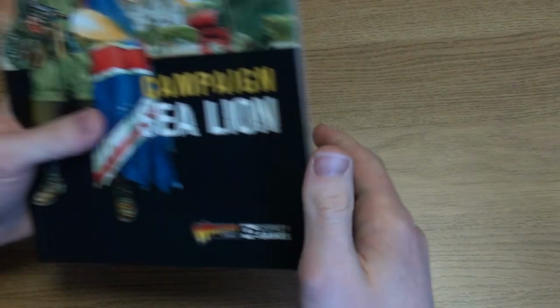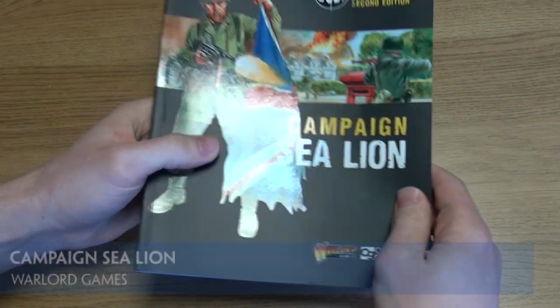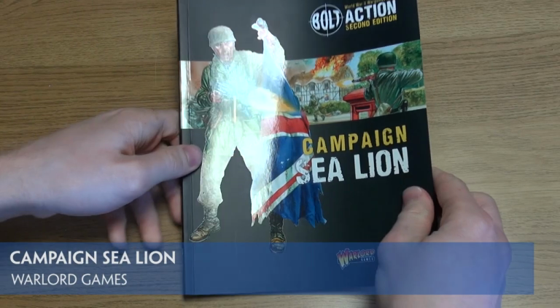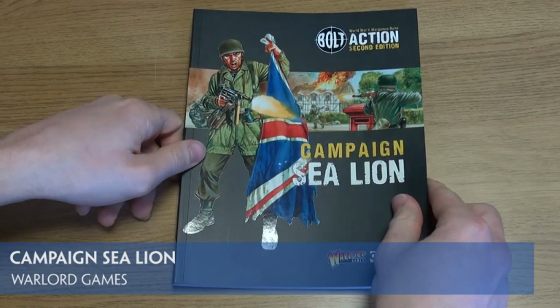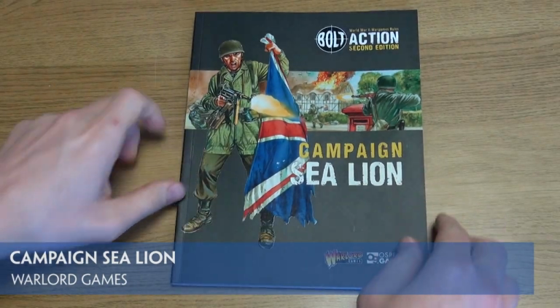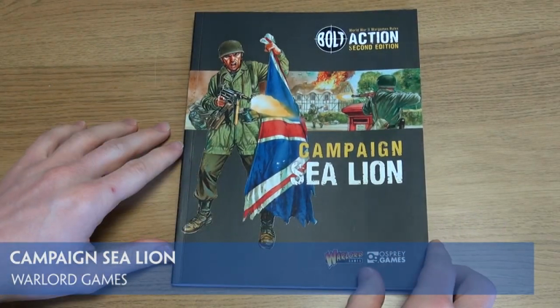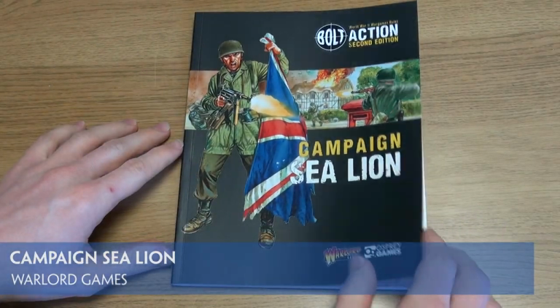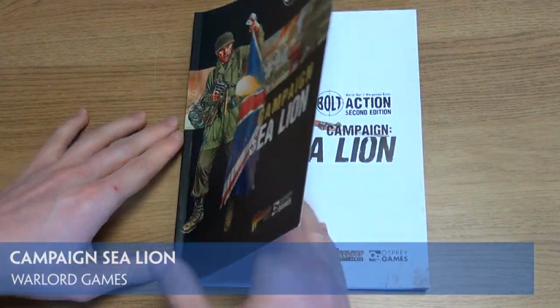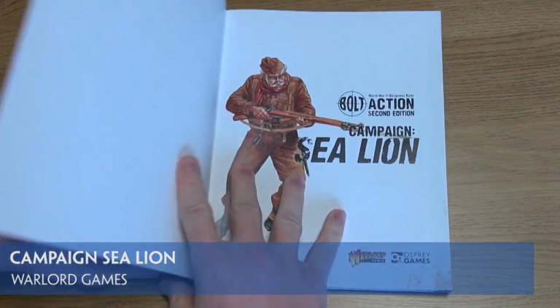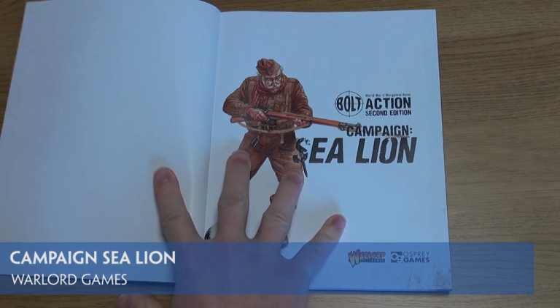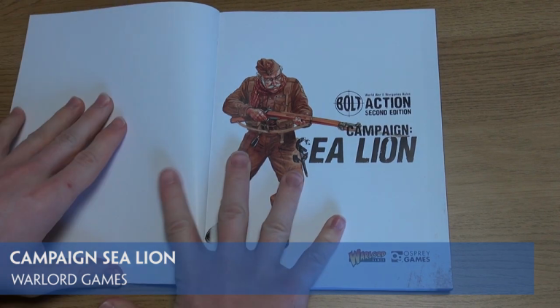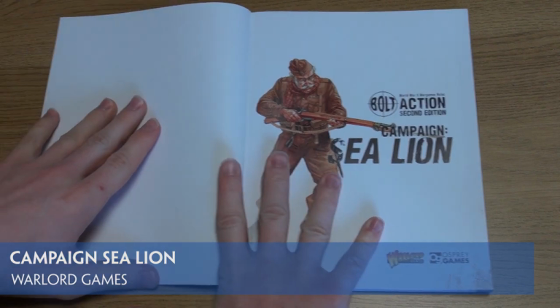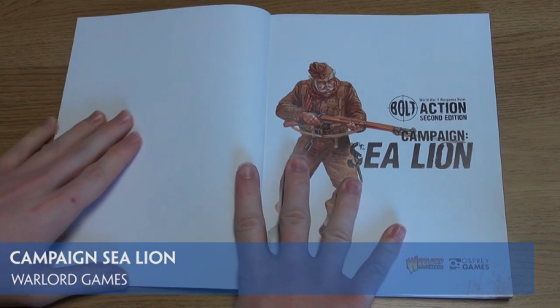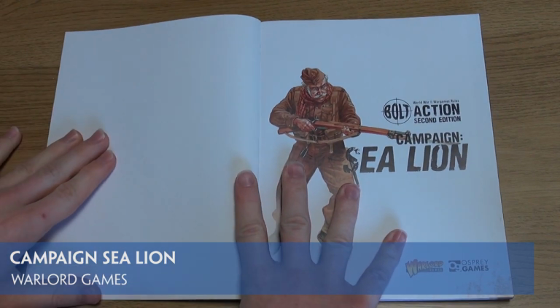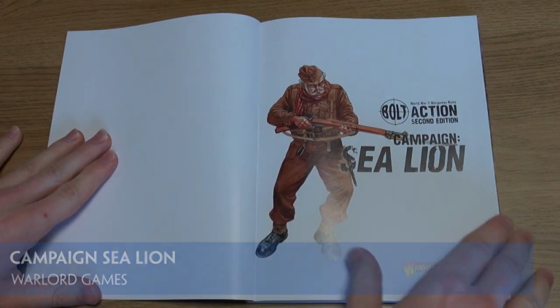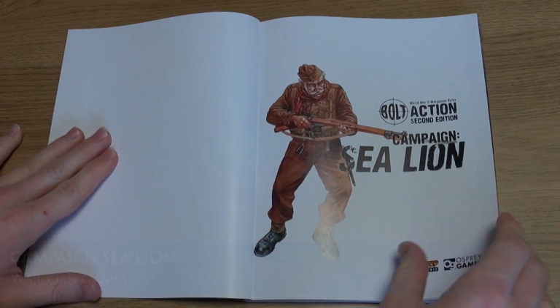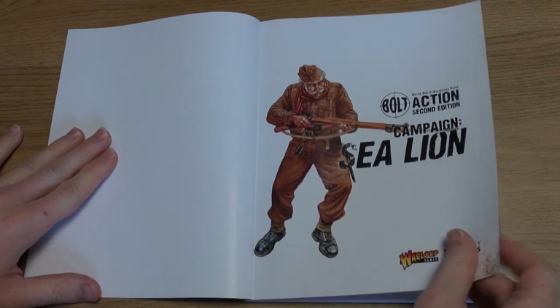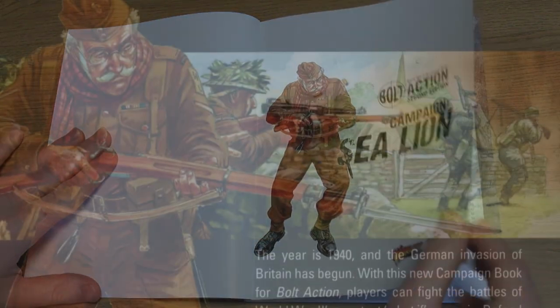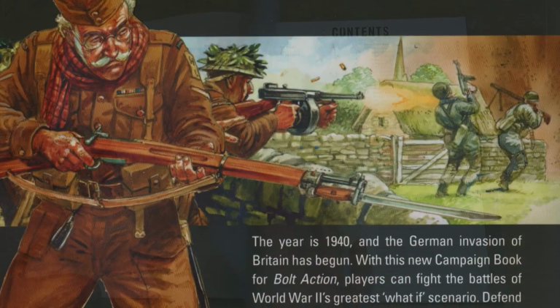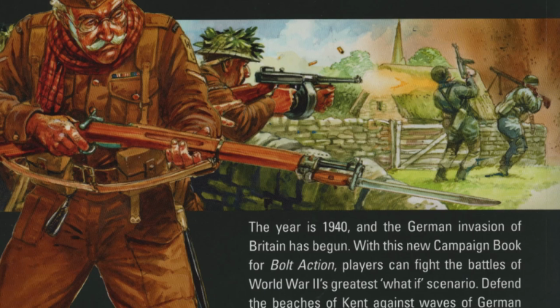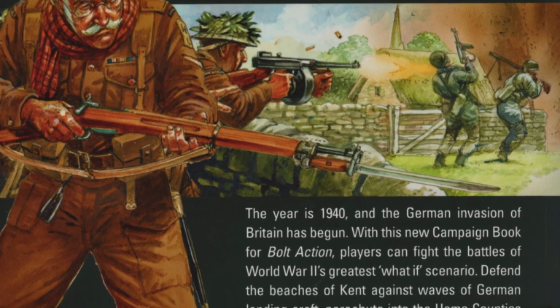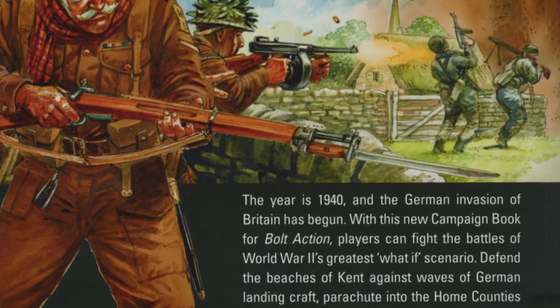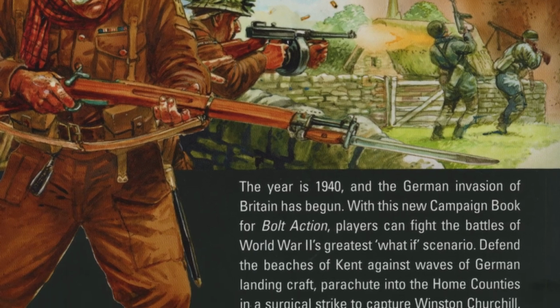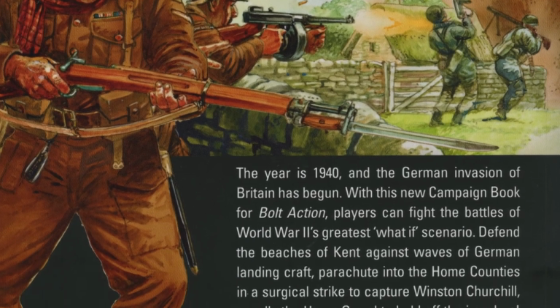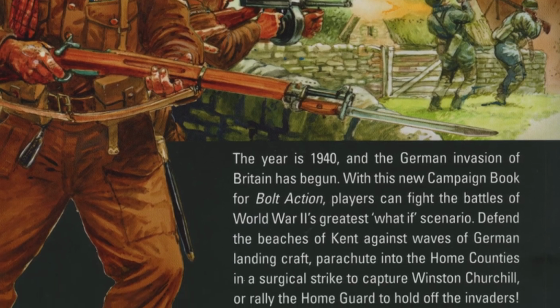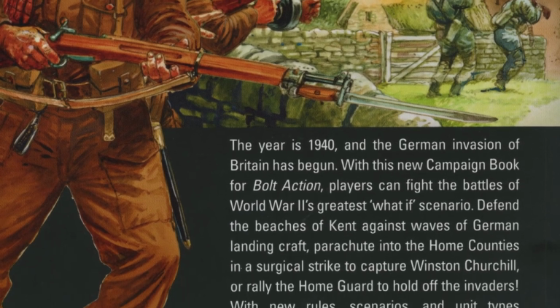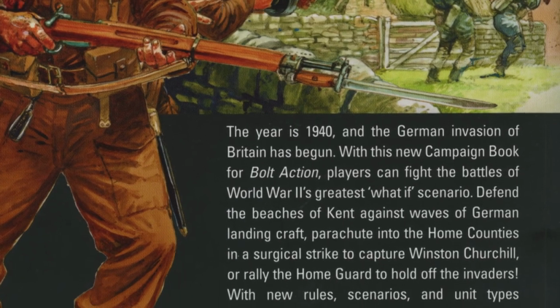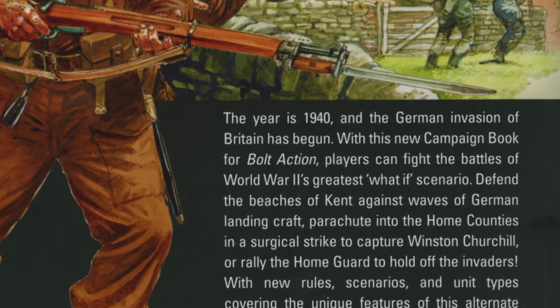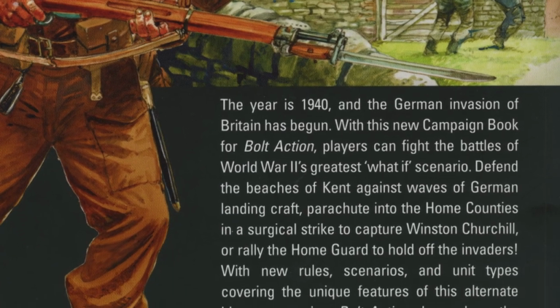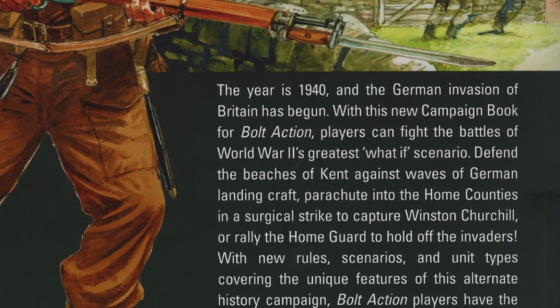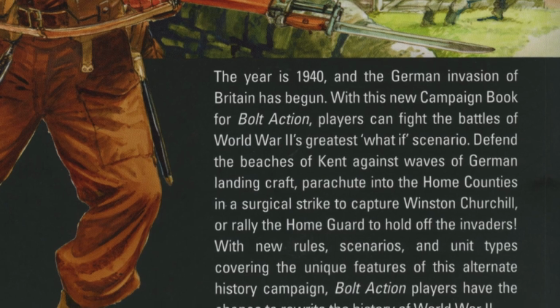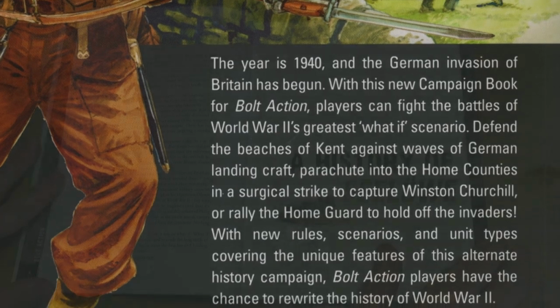Our latest sneak peek at an upcoming product is the Campaign Sea Lion Supplement for Bolt Action 2nd Edition. This book deals with what might have happened had the Germans been able to invade the United Kingdom during World War 2, and includes a host of new units and rules.